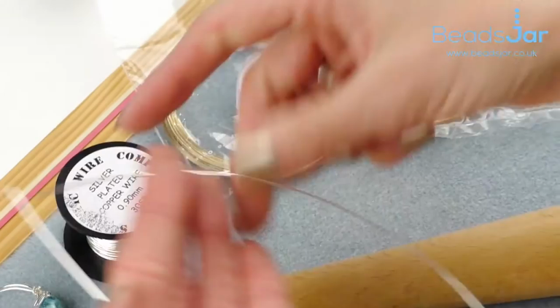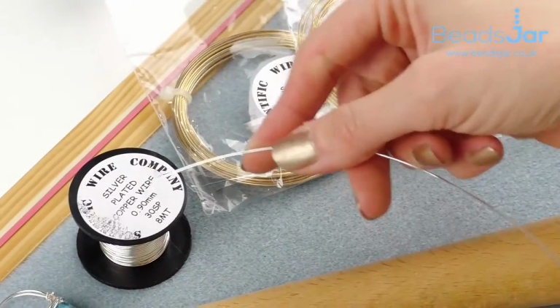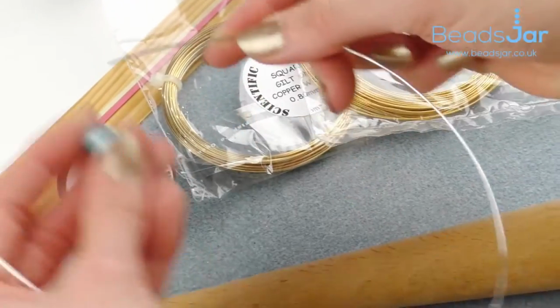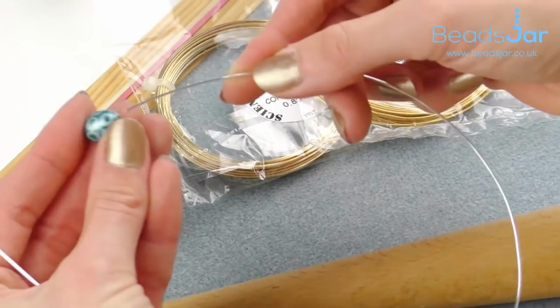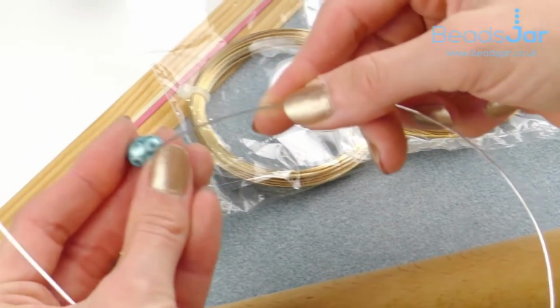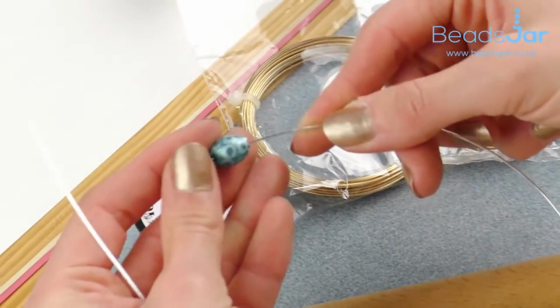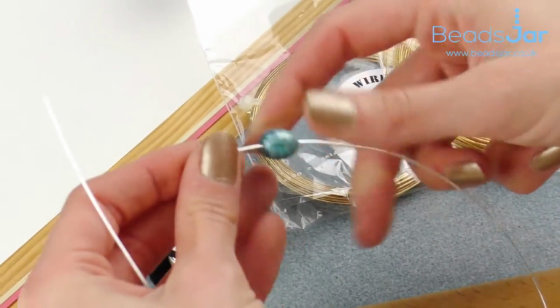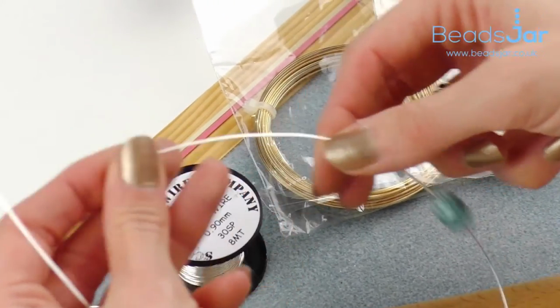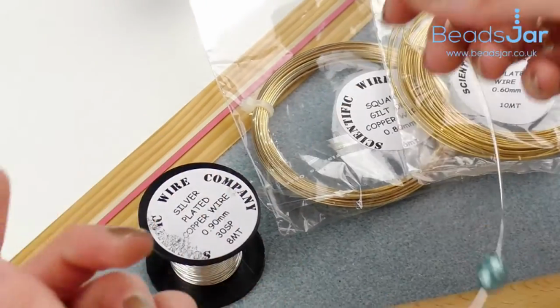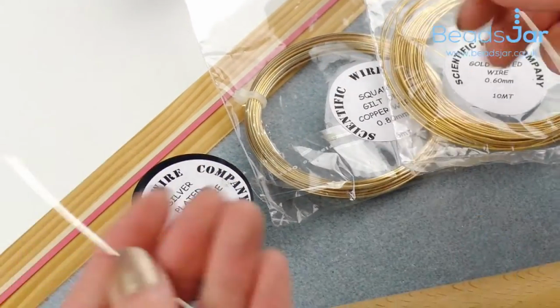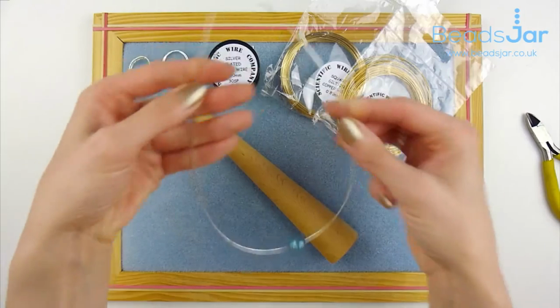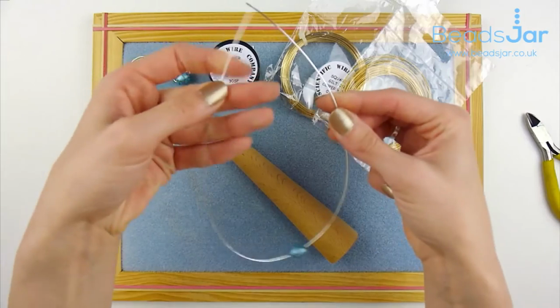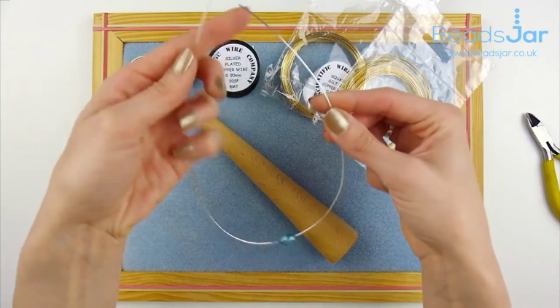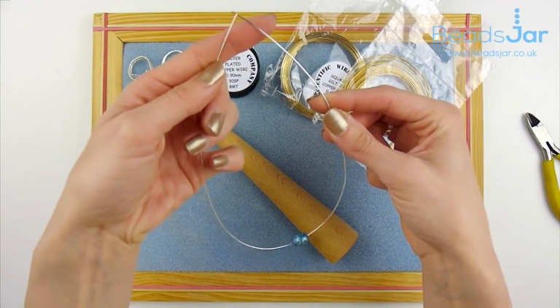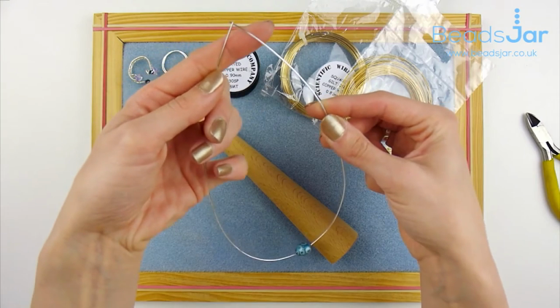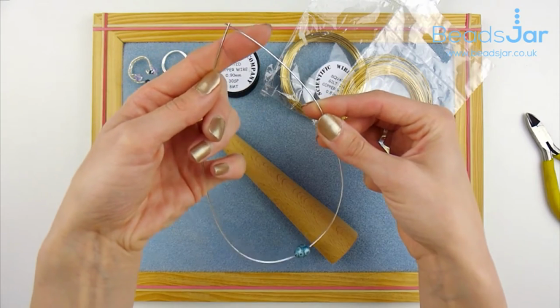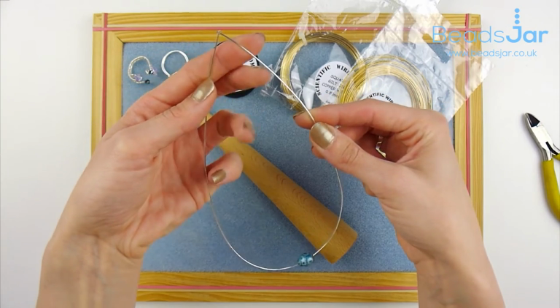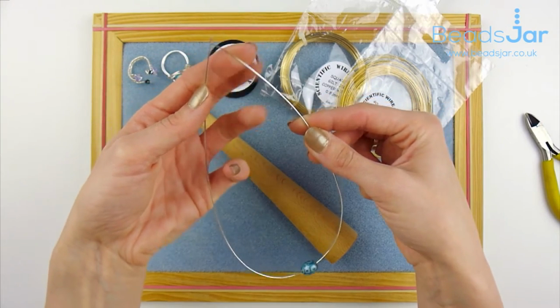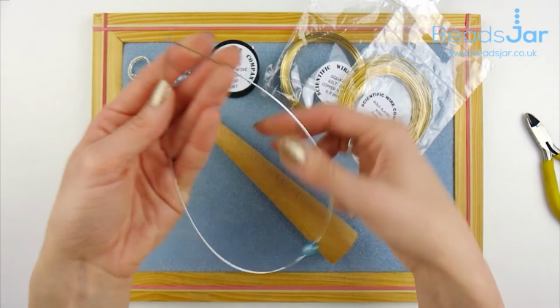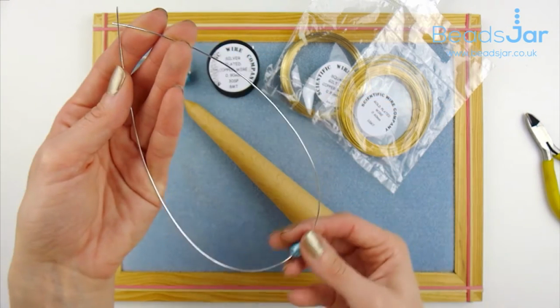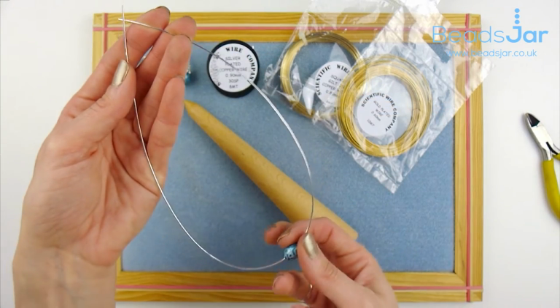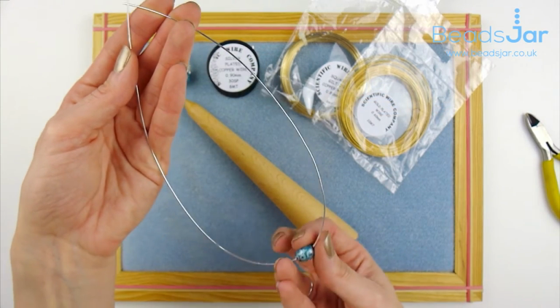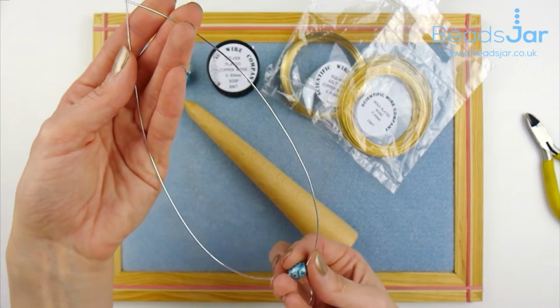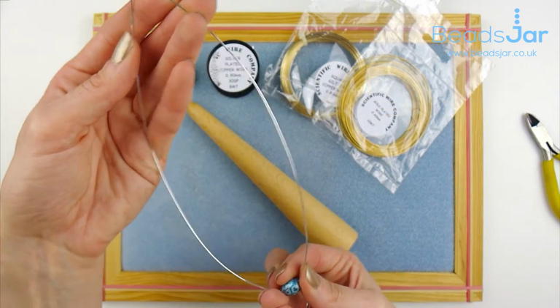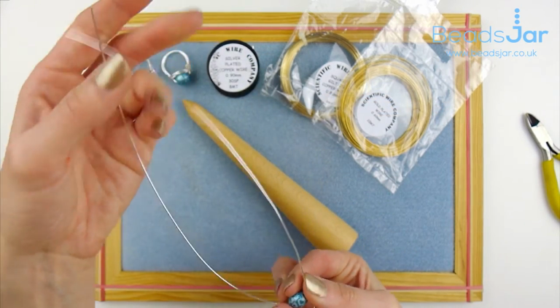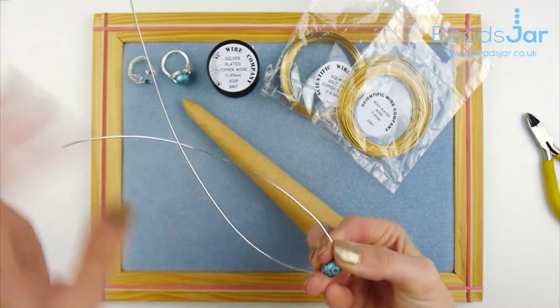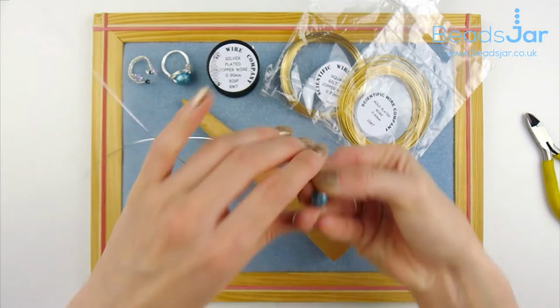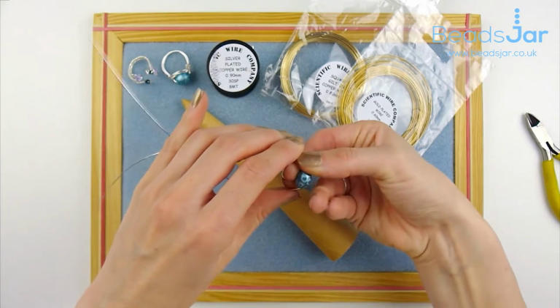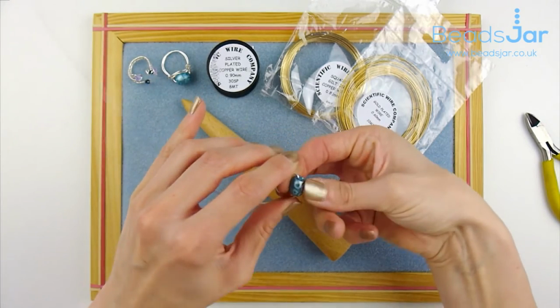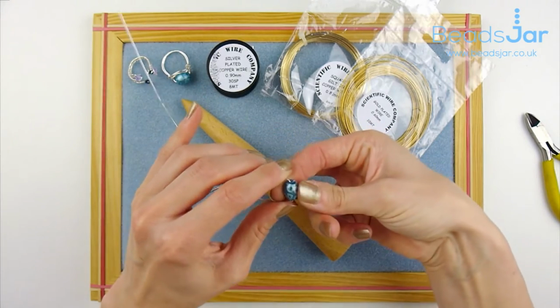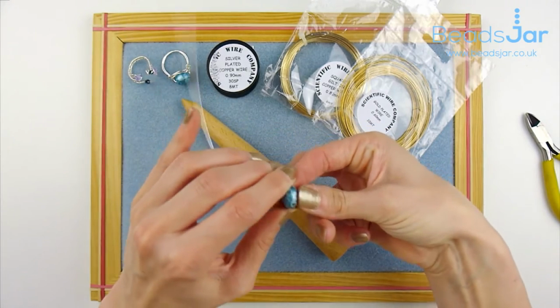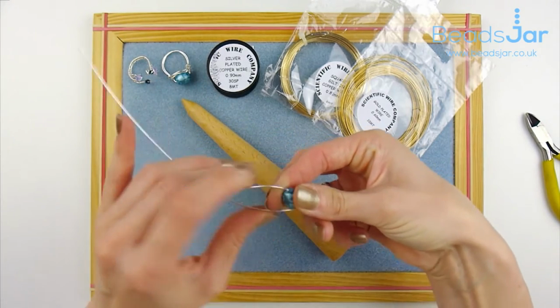So you just quickly add a bead to the center of about 20 centimeters of wire. You place that in the center and then push either side next to the bead.